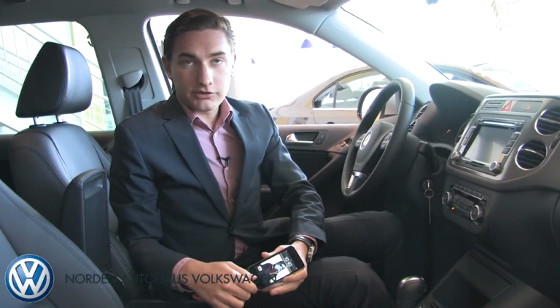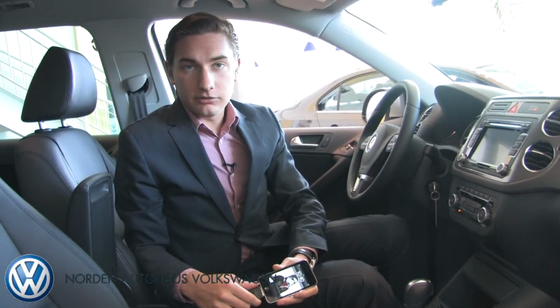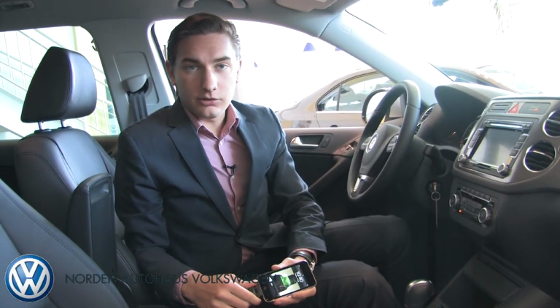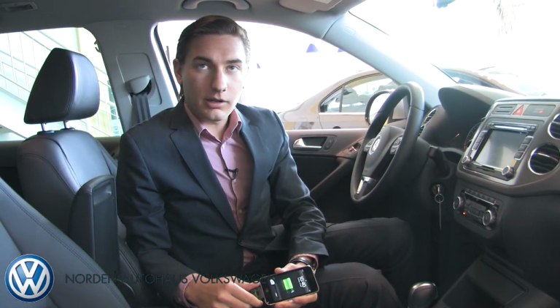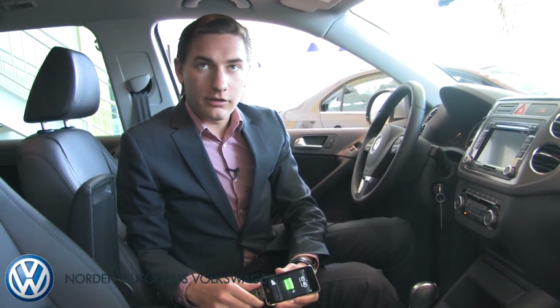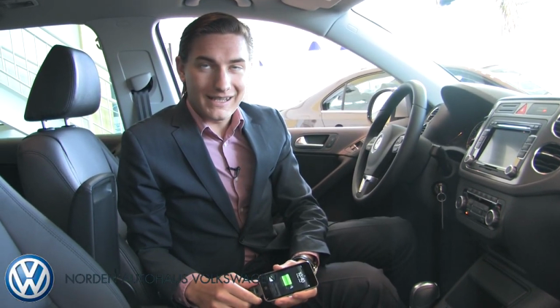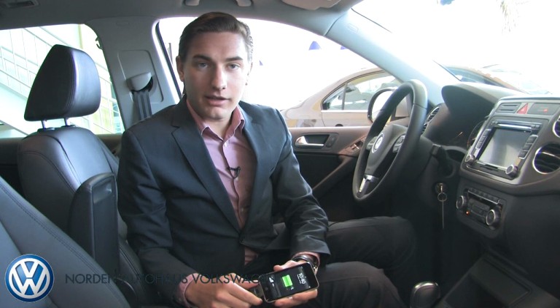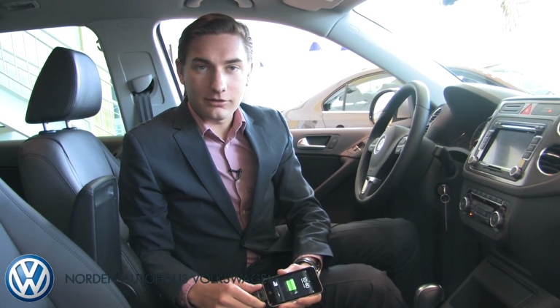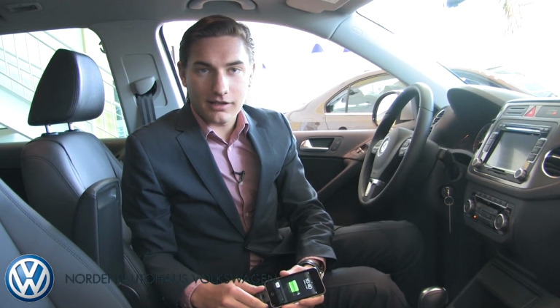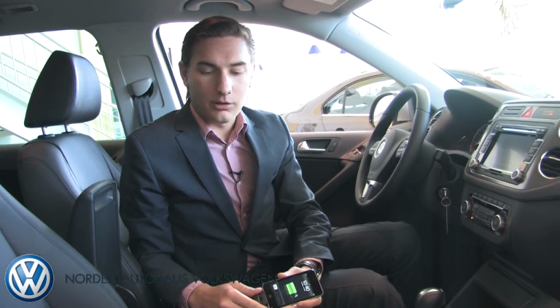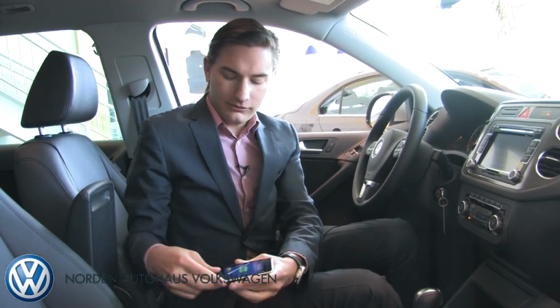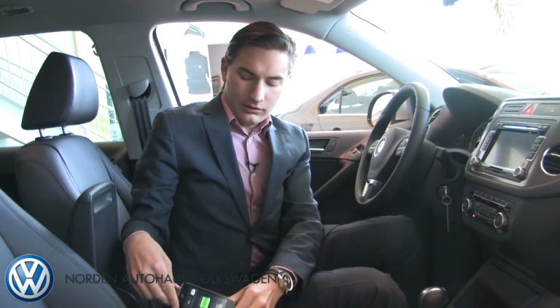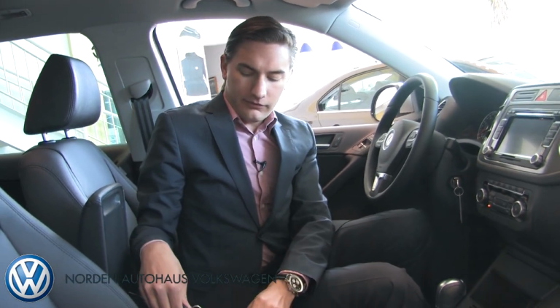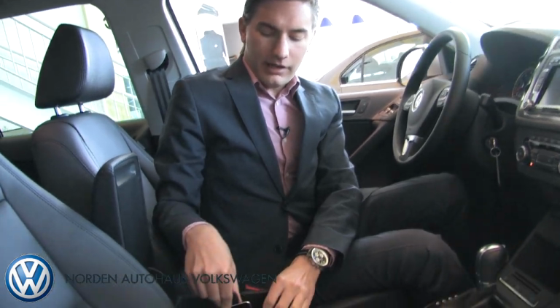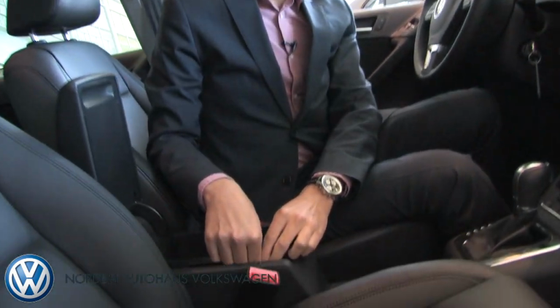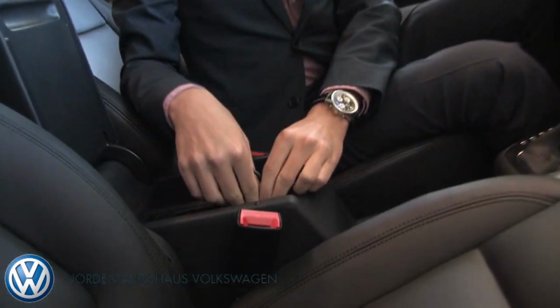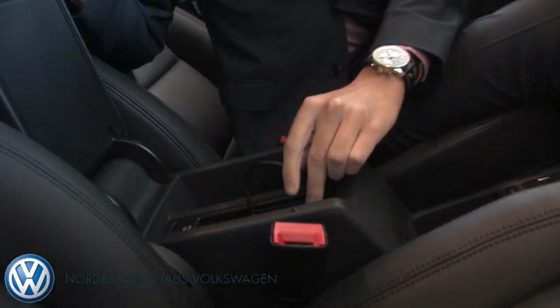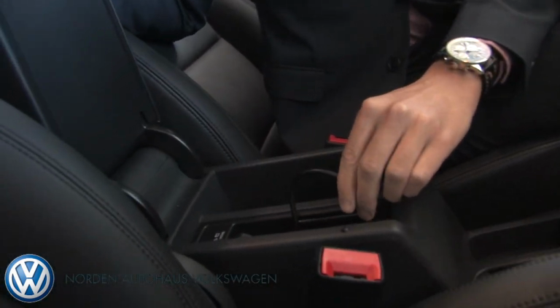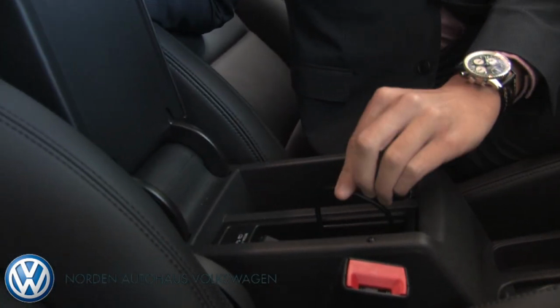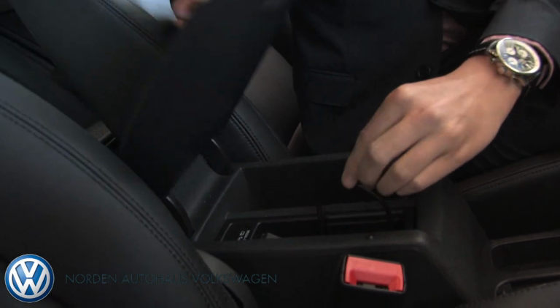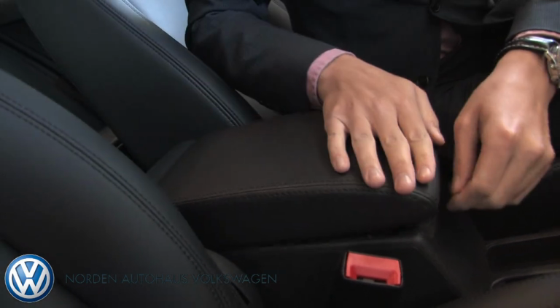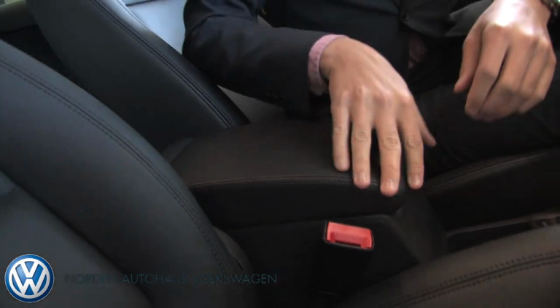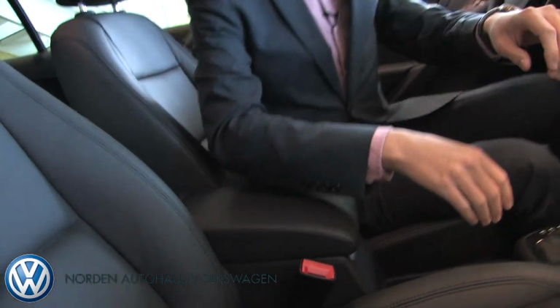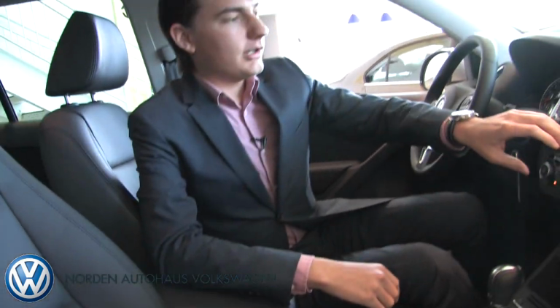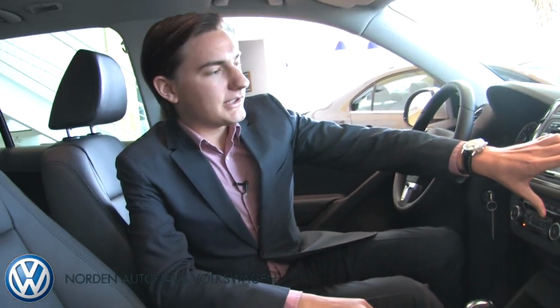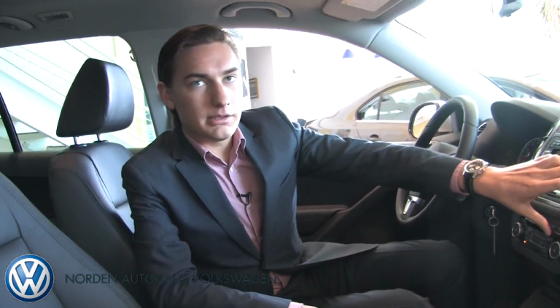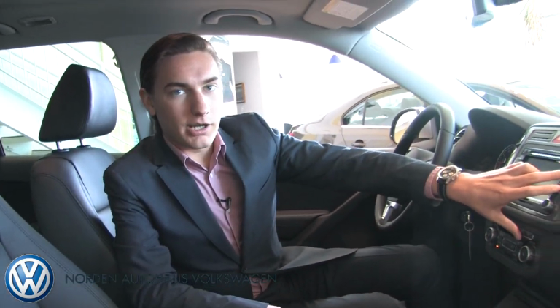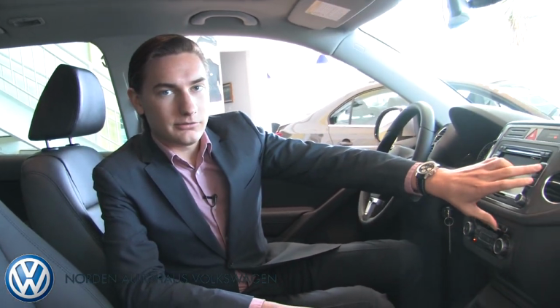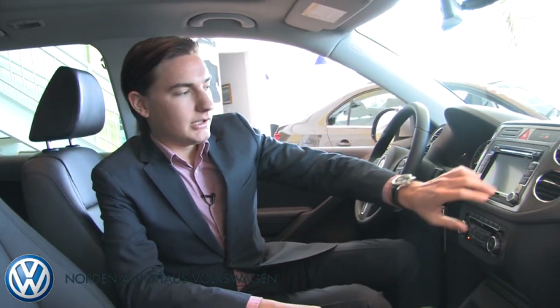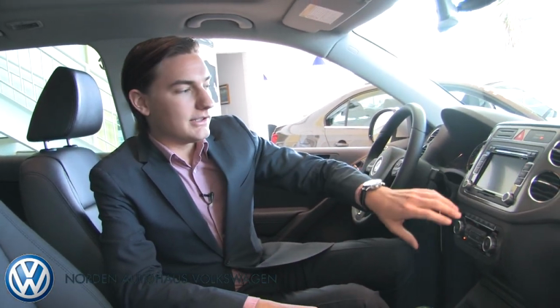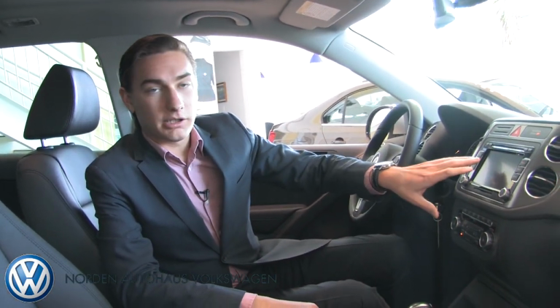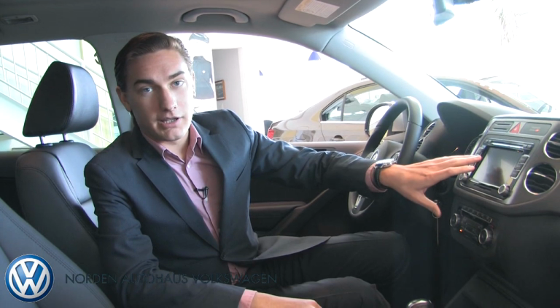So the first thing you do is hook up your iPod to the MDI connector inside of your armrest. After you do that, you can store it in here — it's going to charge the iPod as well. Then what you're going to want to do is press the media button right here and it's going to bring up a selection.